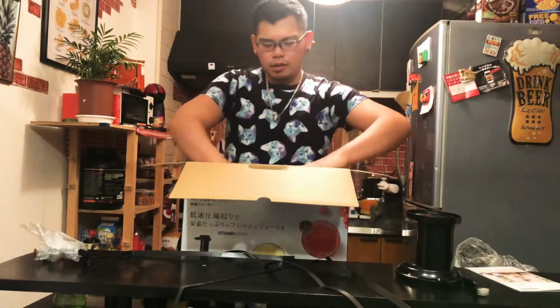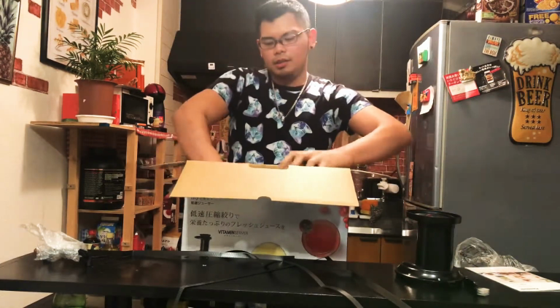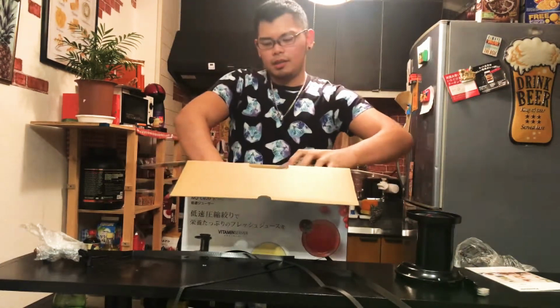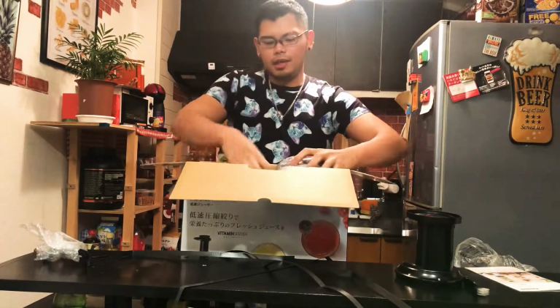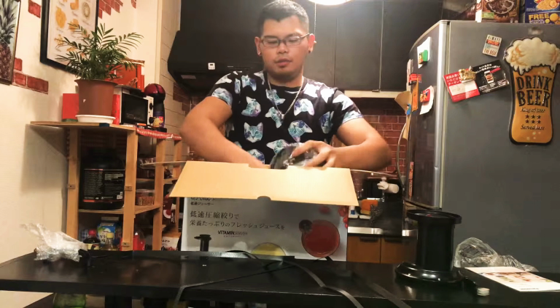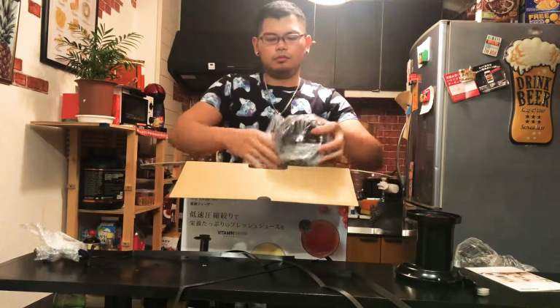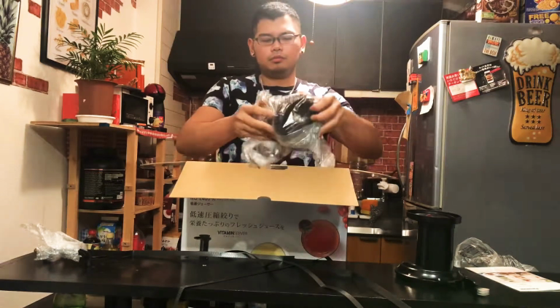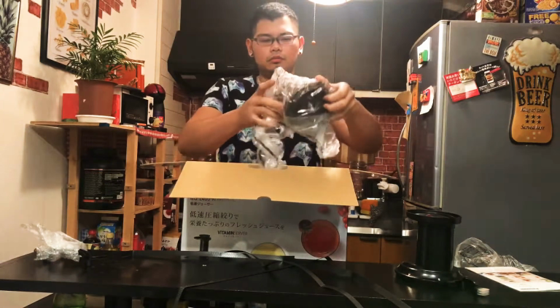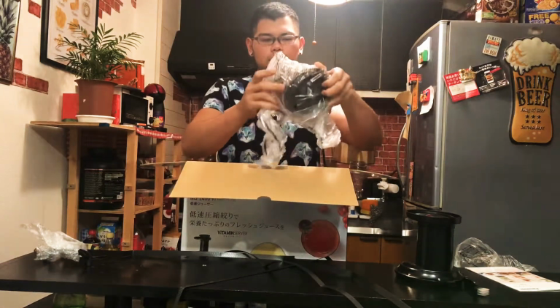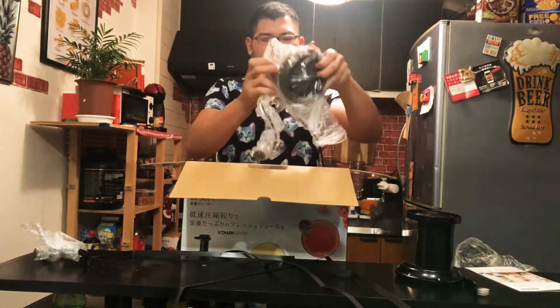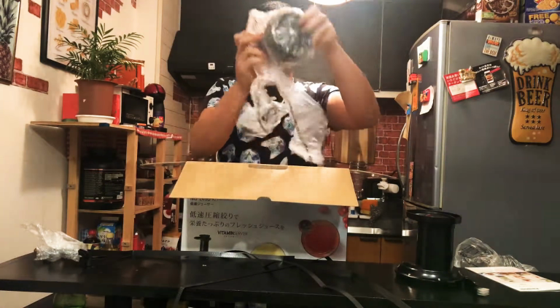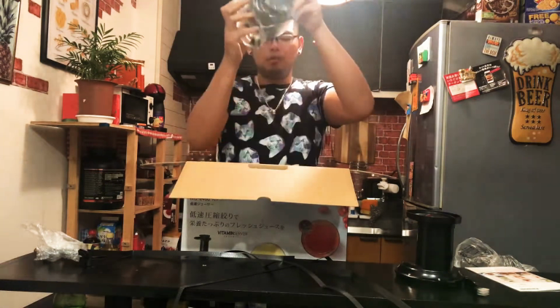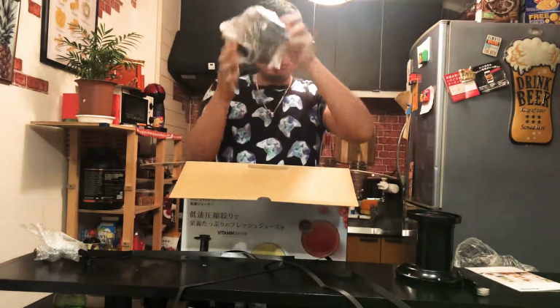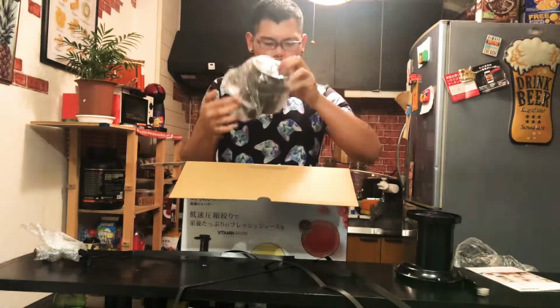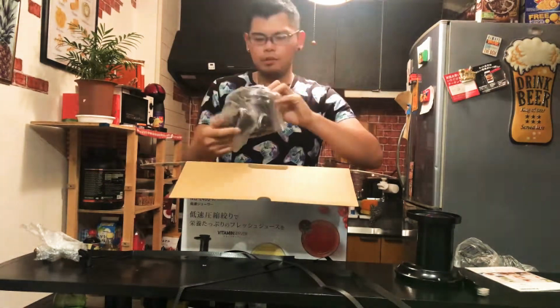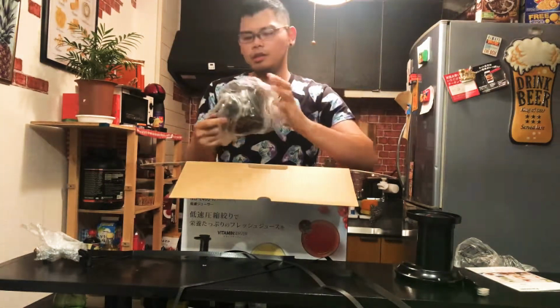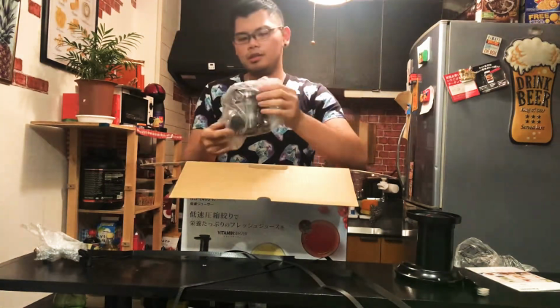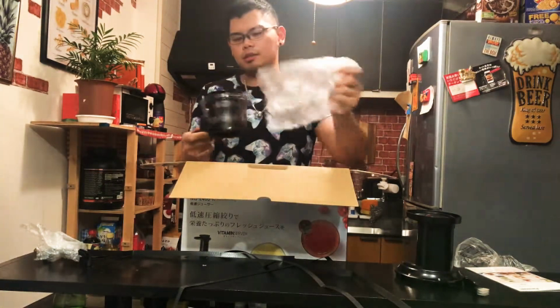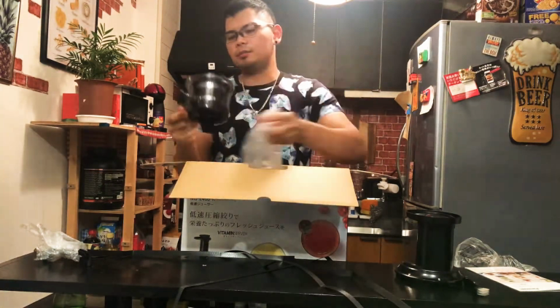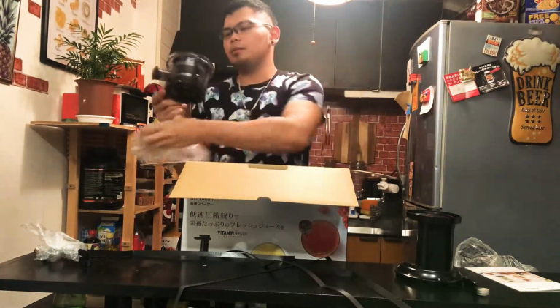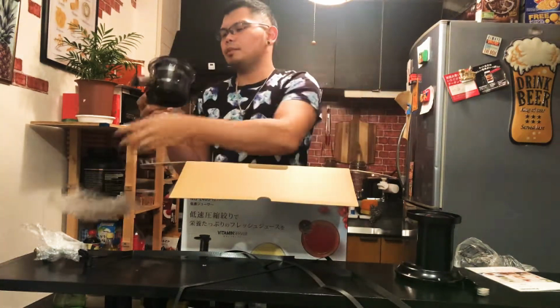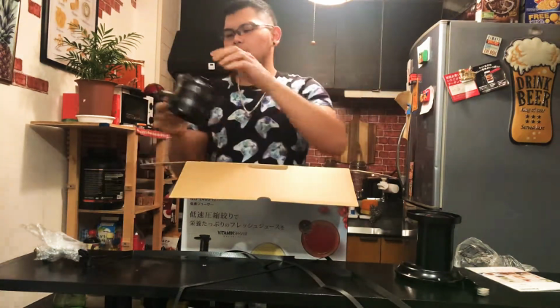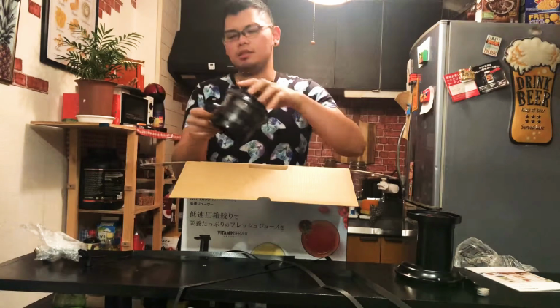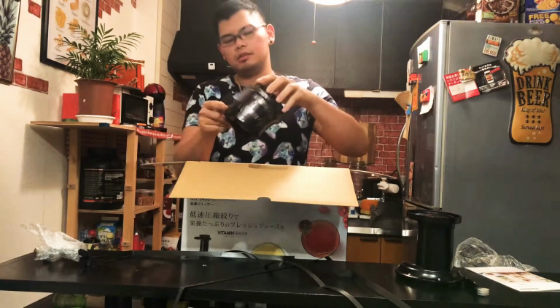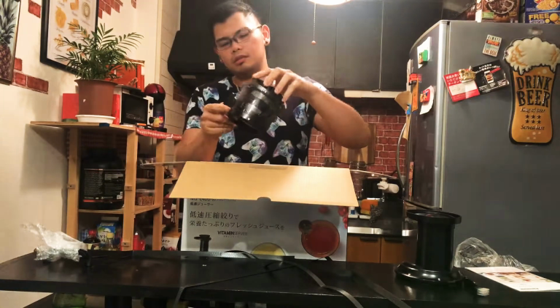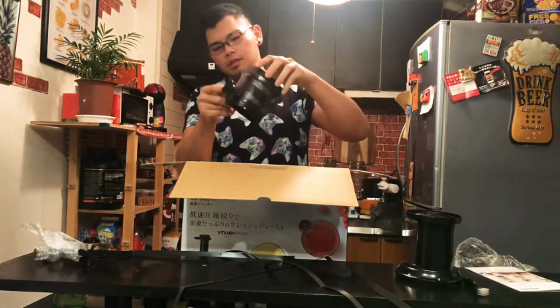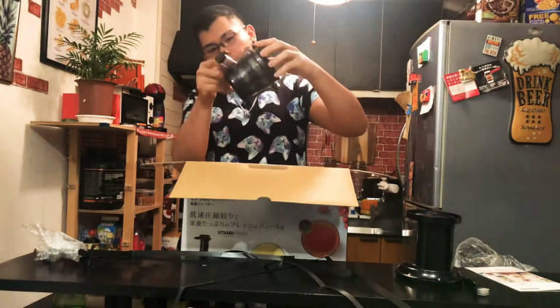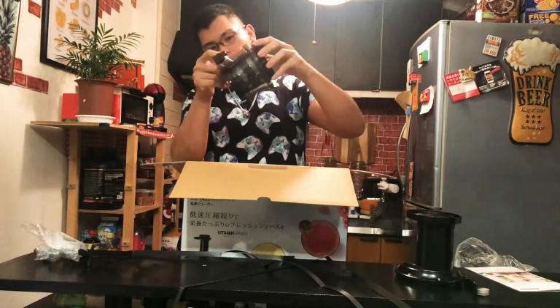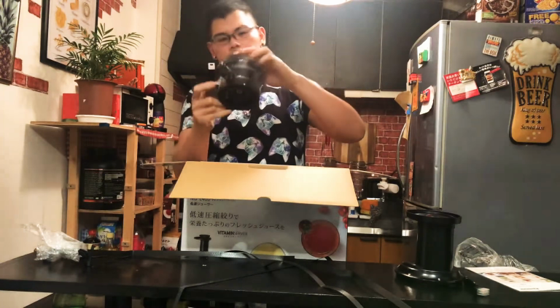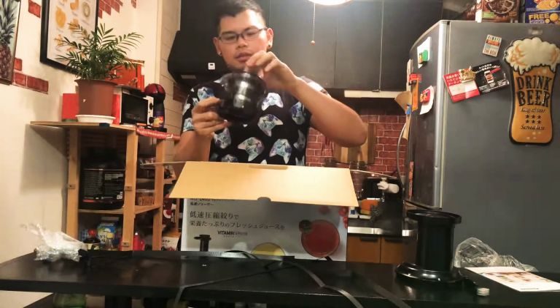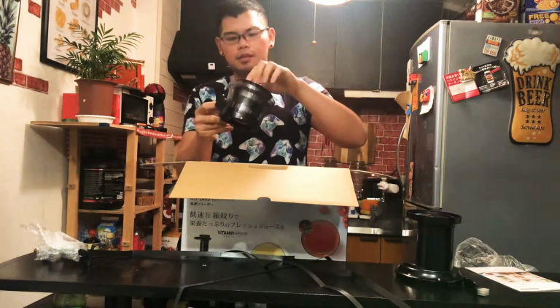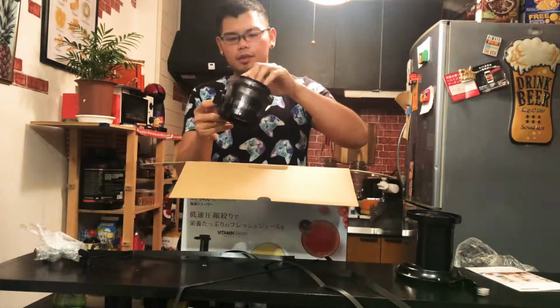It's kind of heavy though. So this one is probably the machine — the blades and everything.